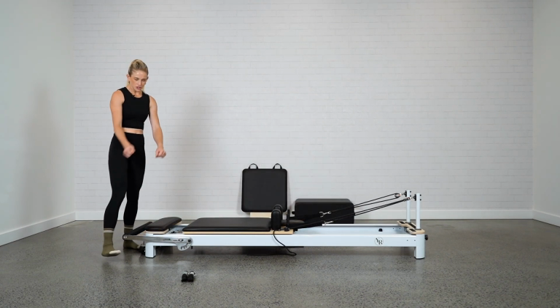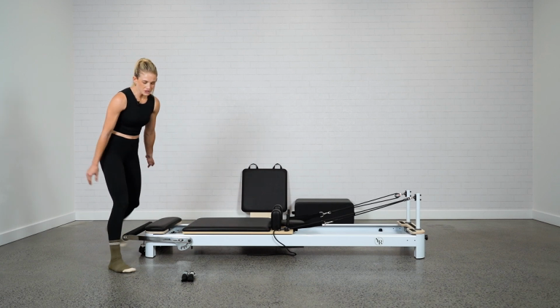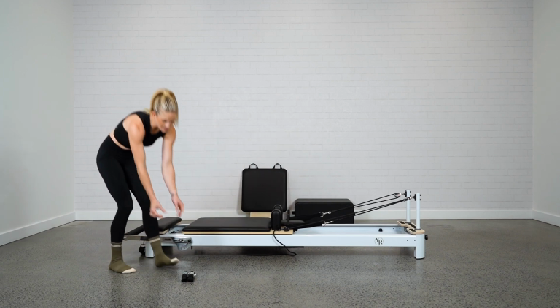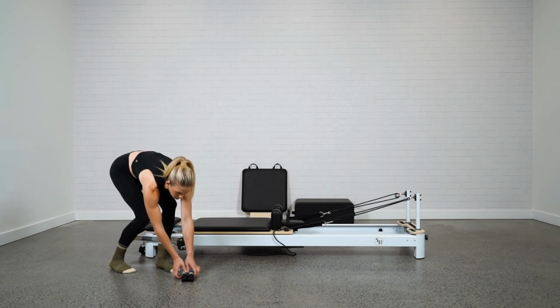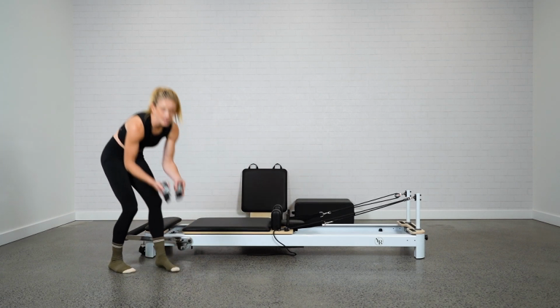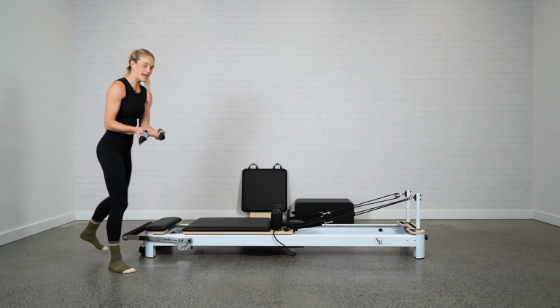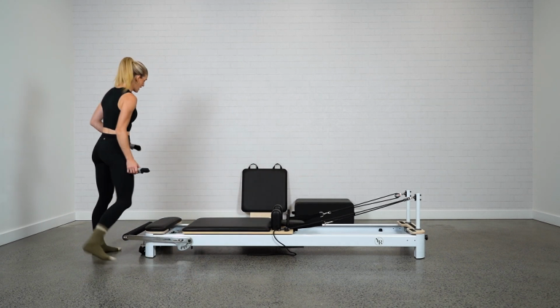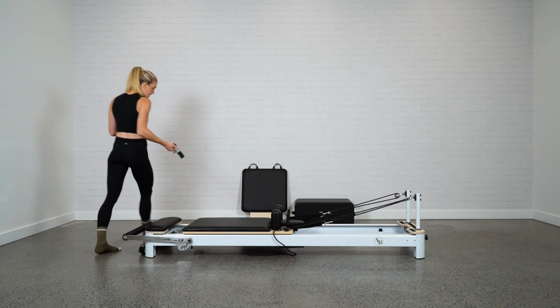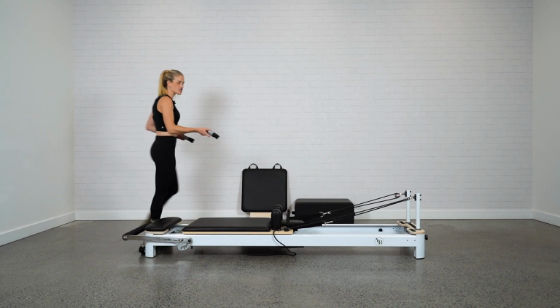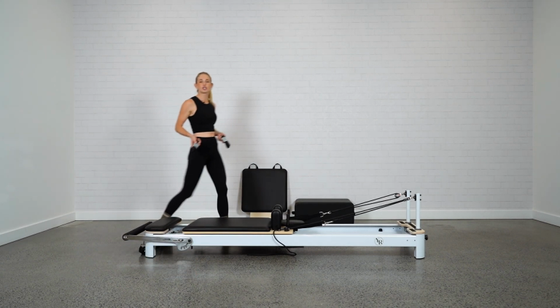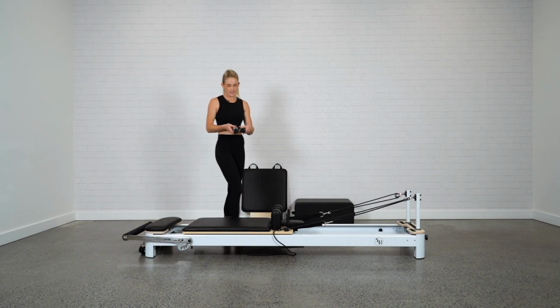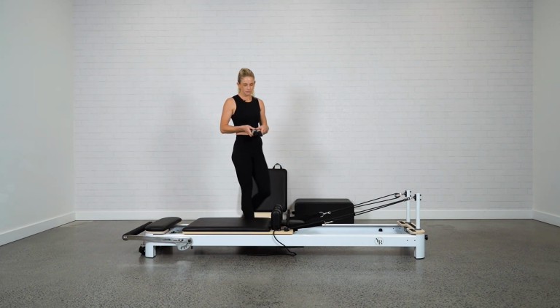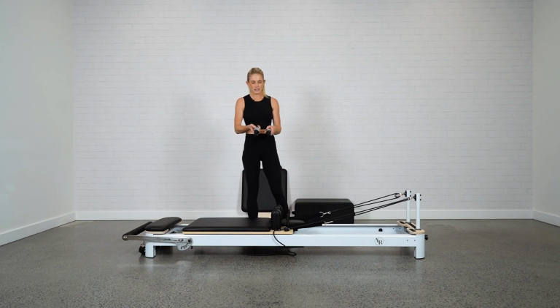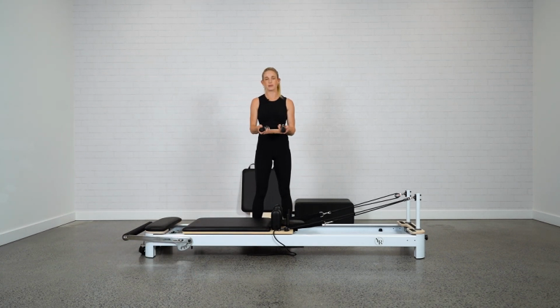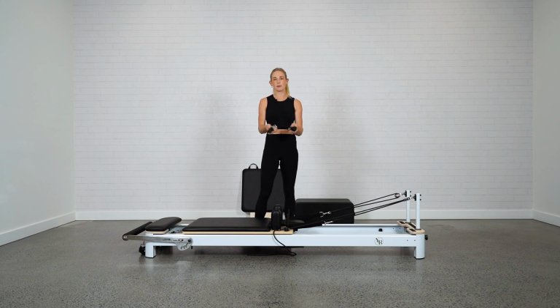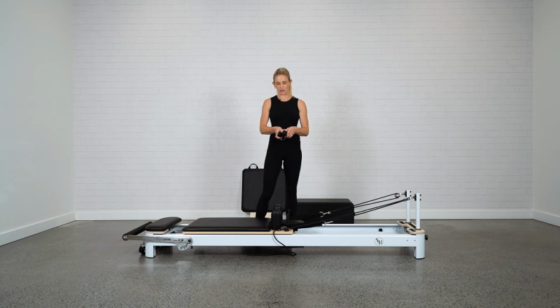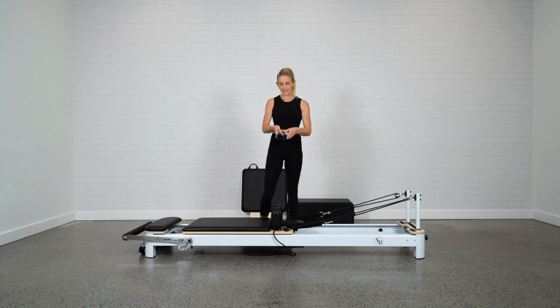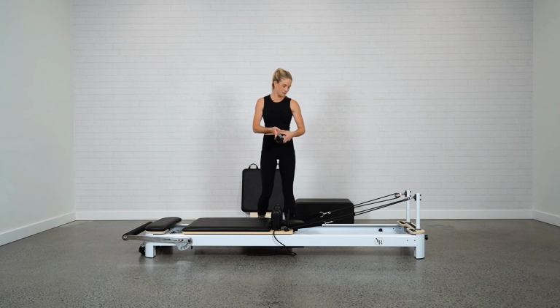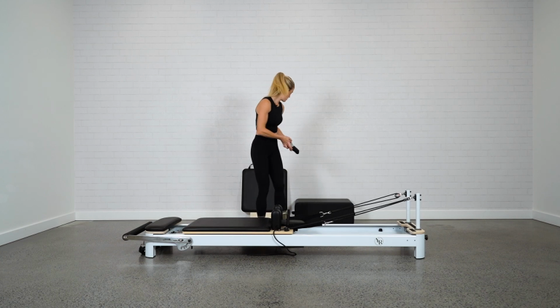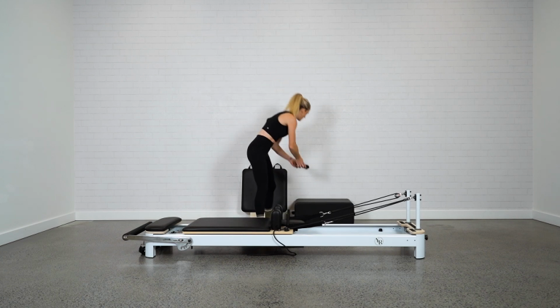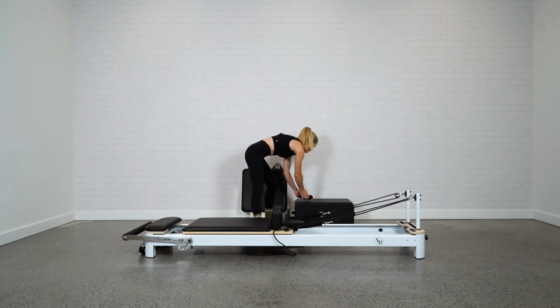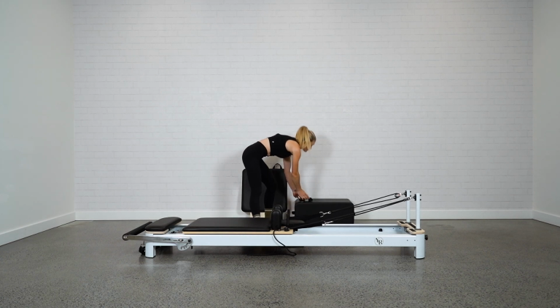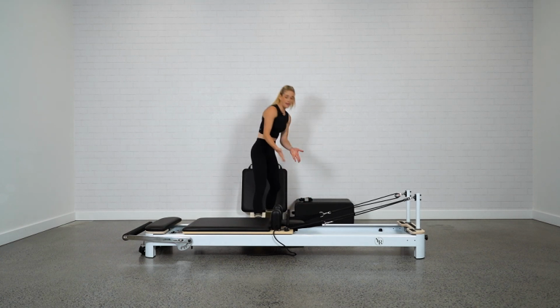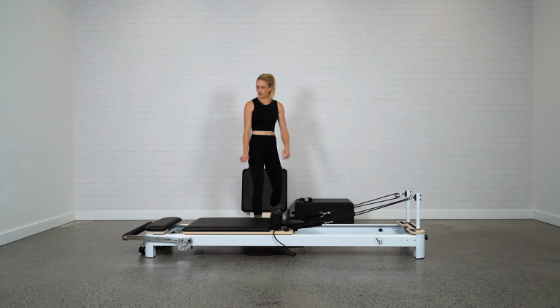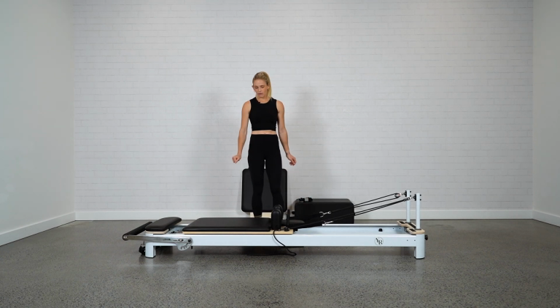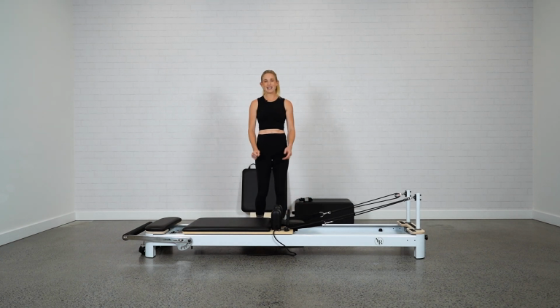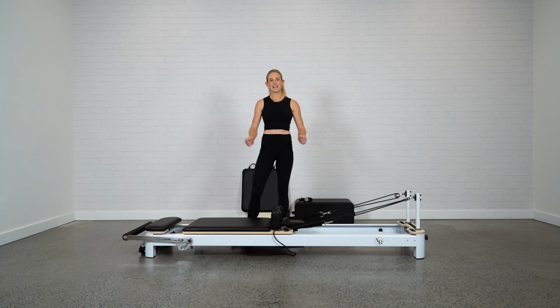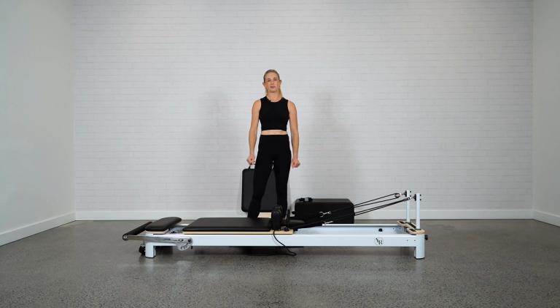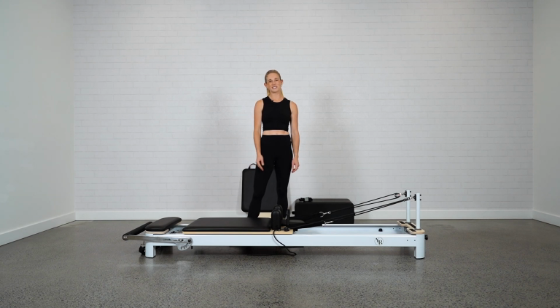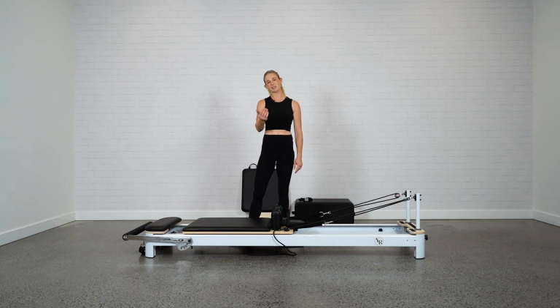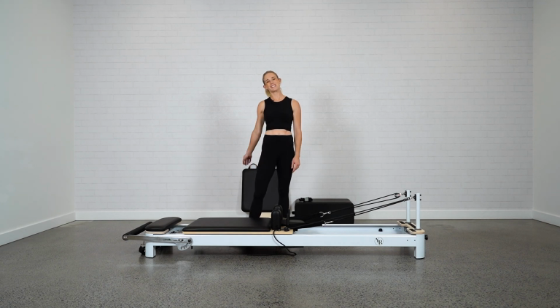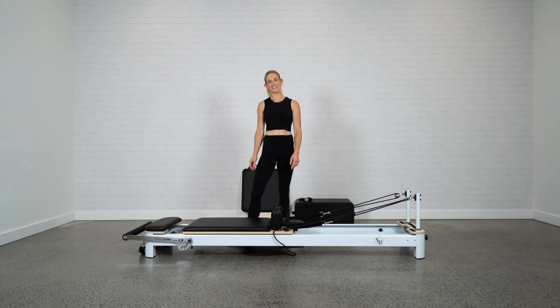You also receive some soft loop handles — extra handles you can interchange with the loops. Personal preference, but they offer a little more grip. And that is your Envy reformer, all set up and ready for your use. We look forward to seeing you online.